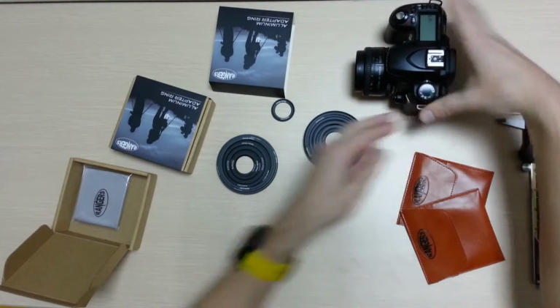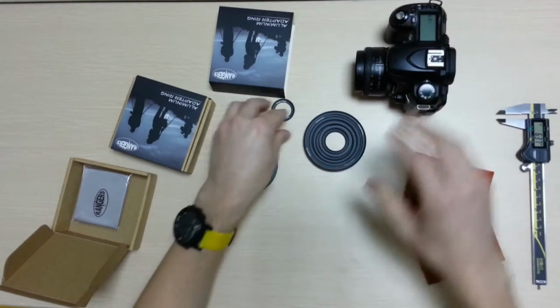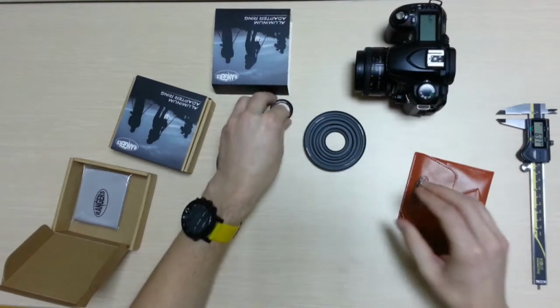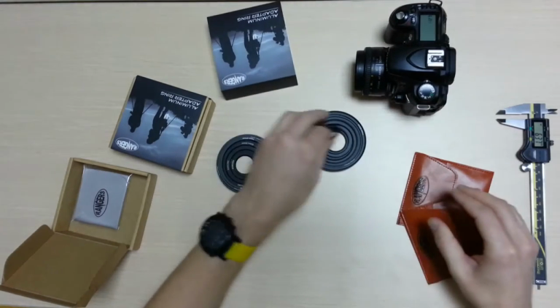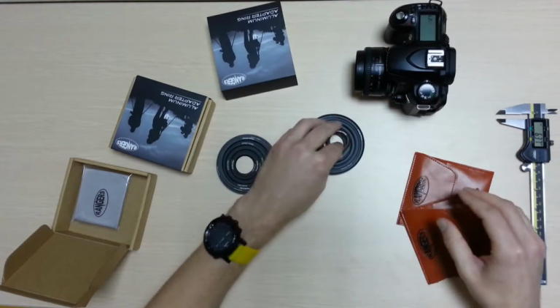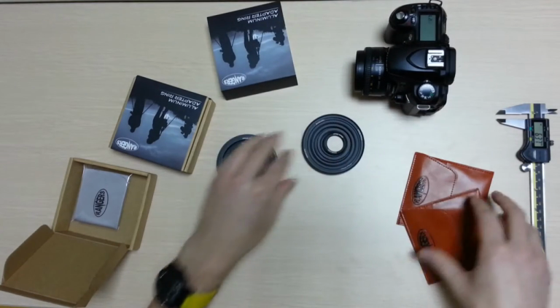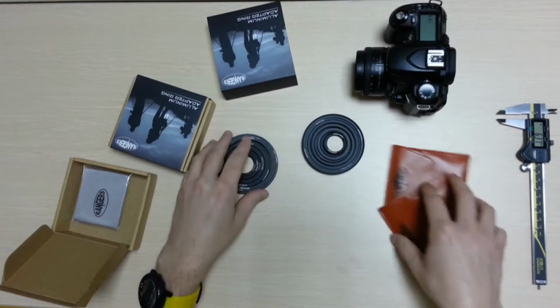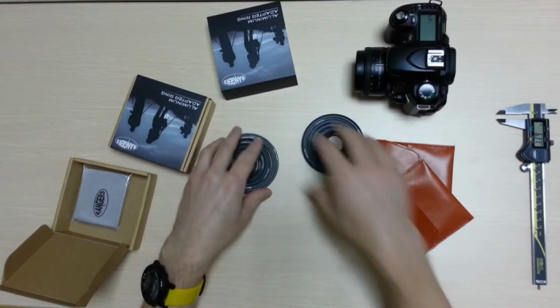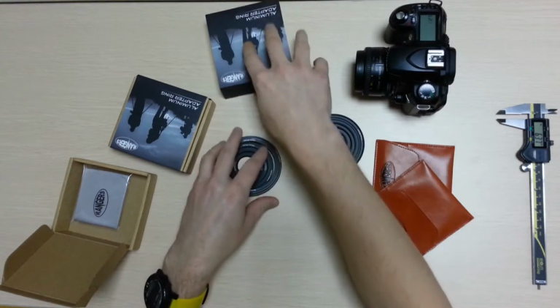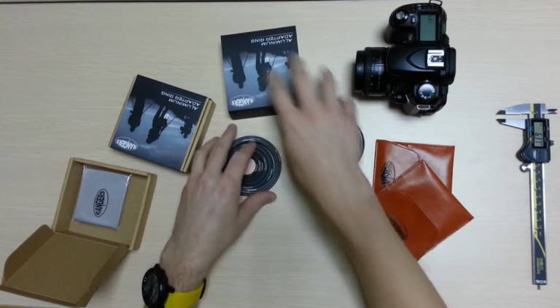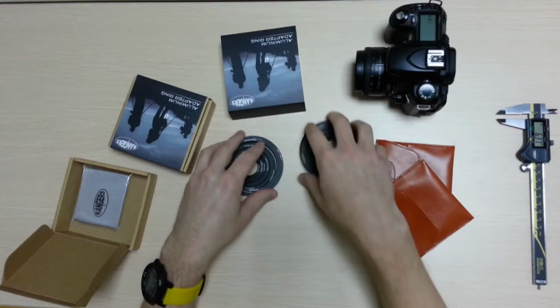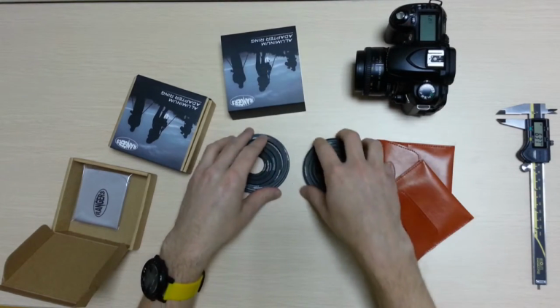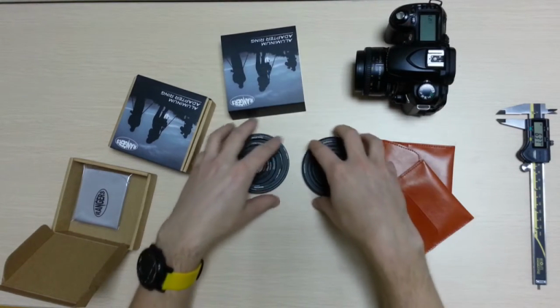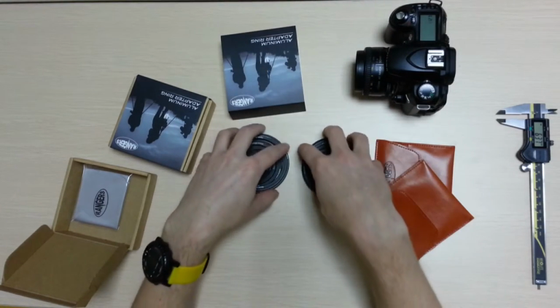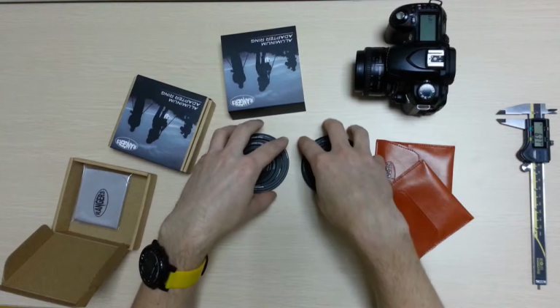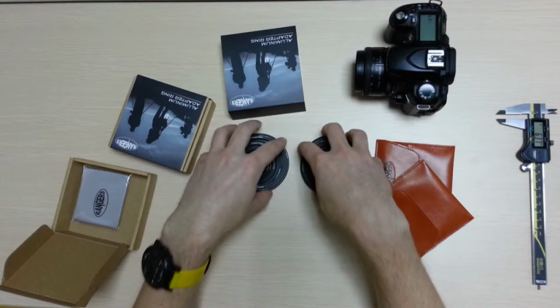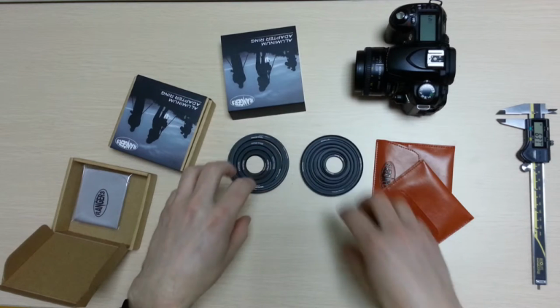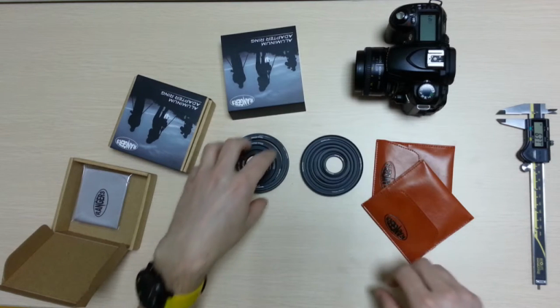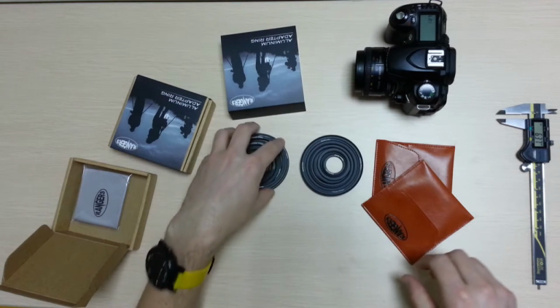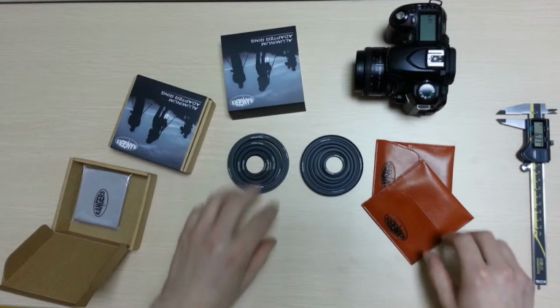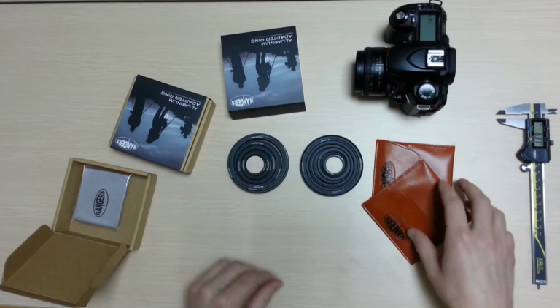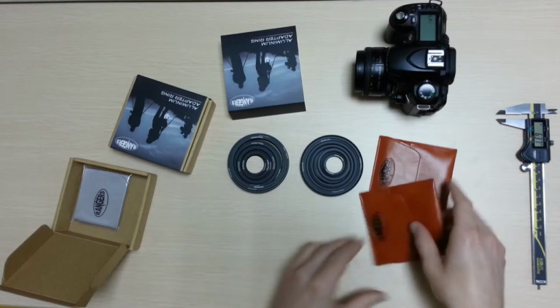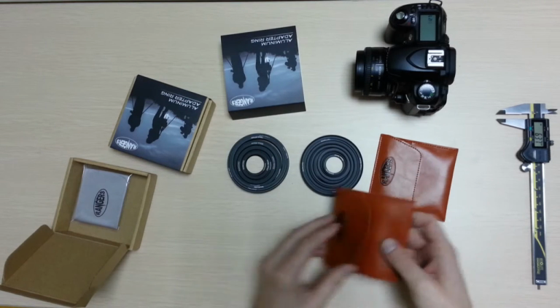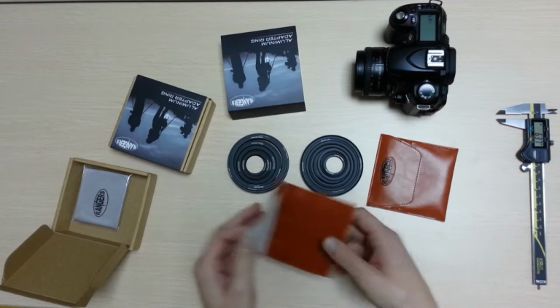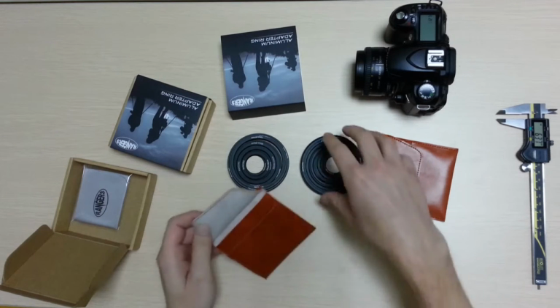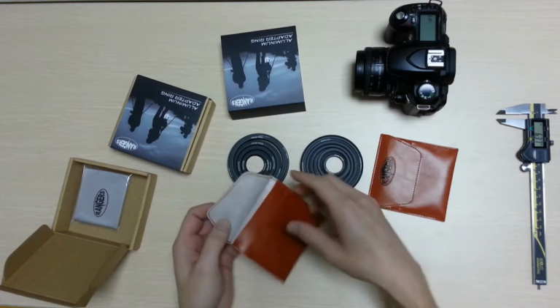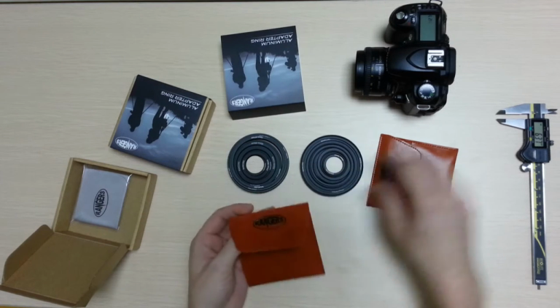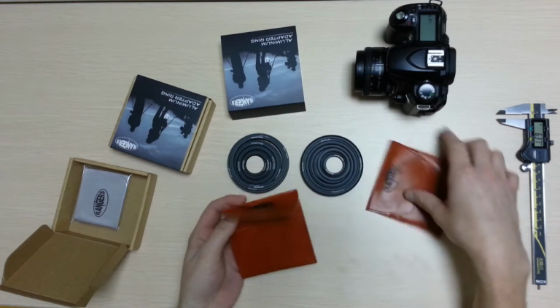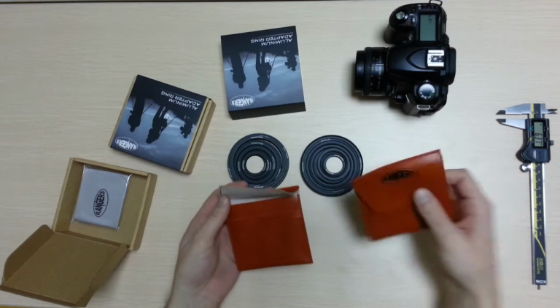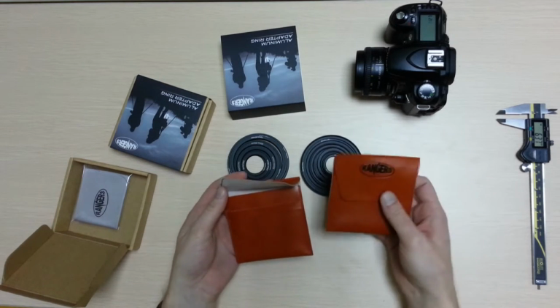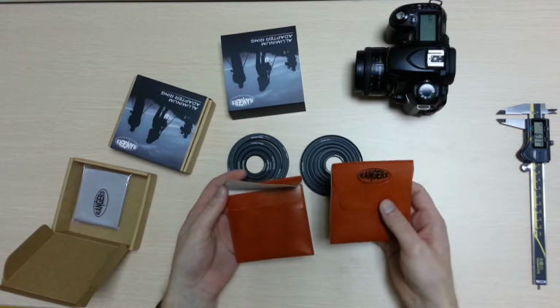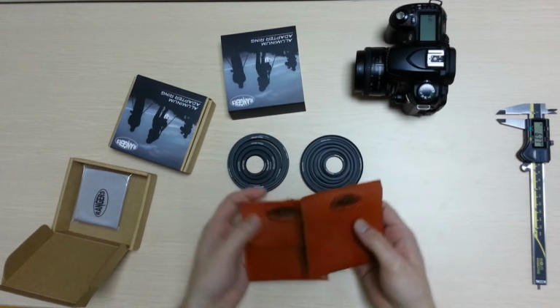If you have these, it comes with the two — the 10 Step Up and 10 Step Down. And it comes with these two leather cases.